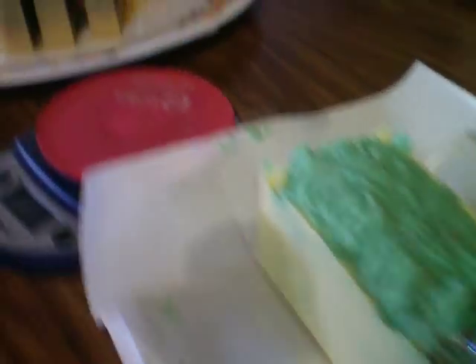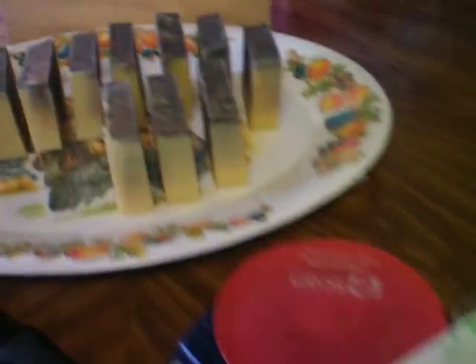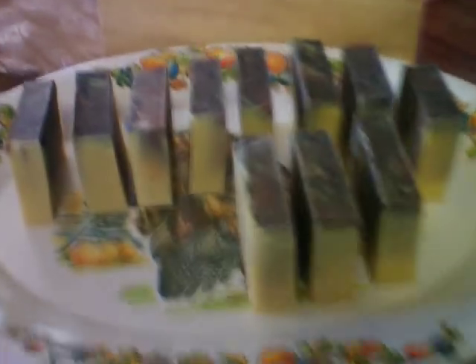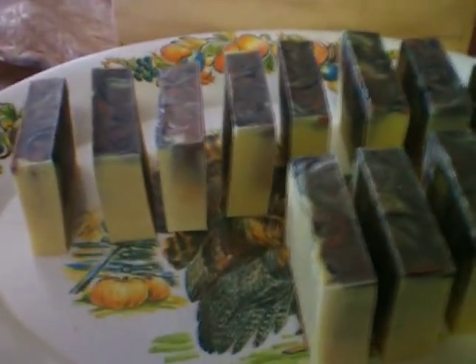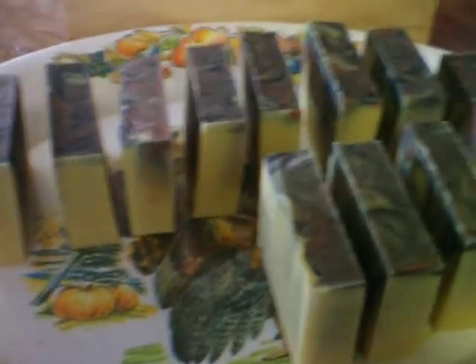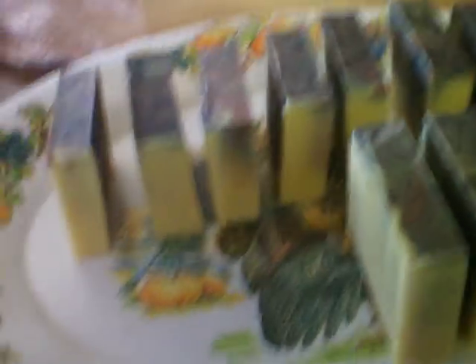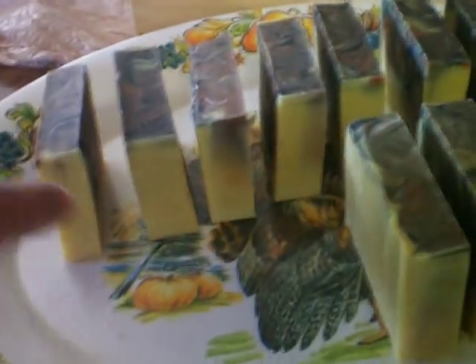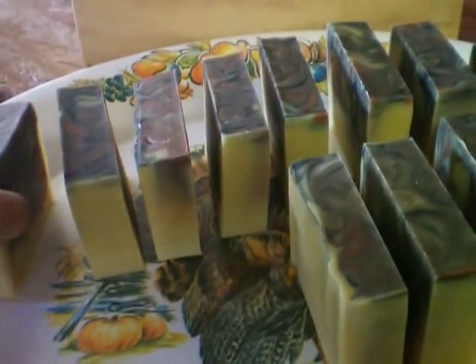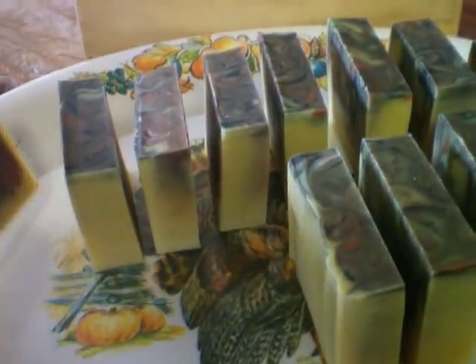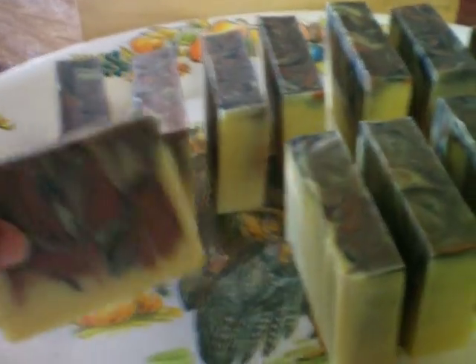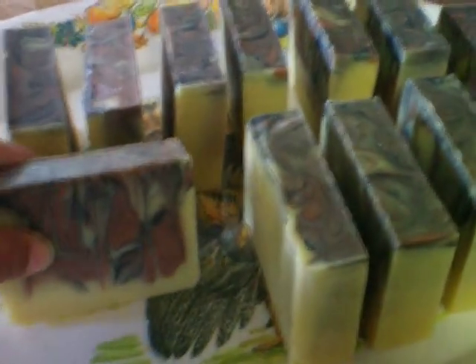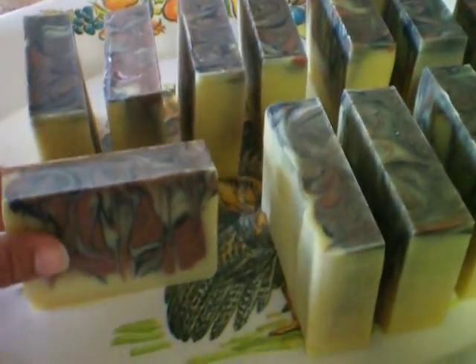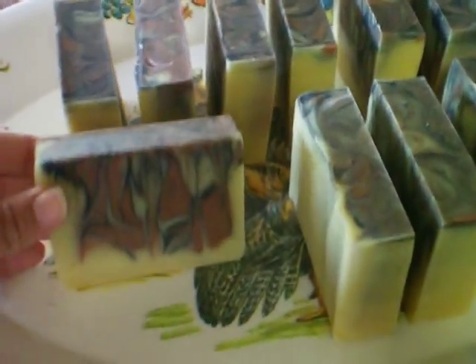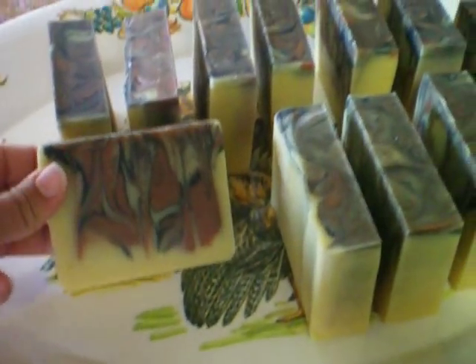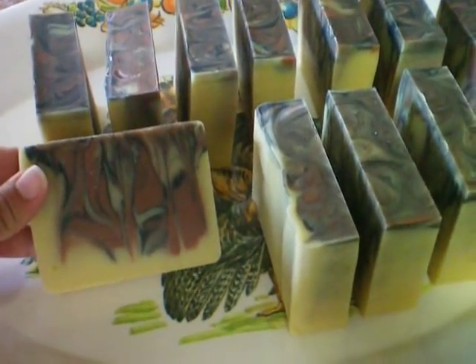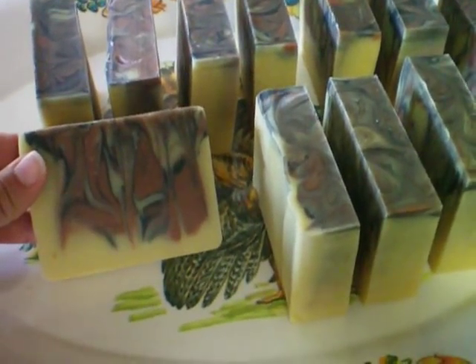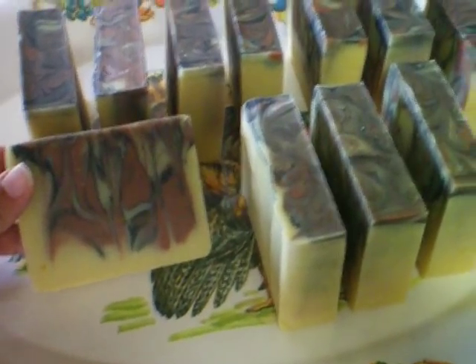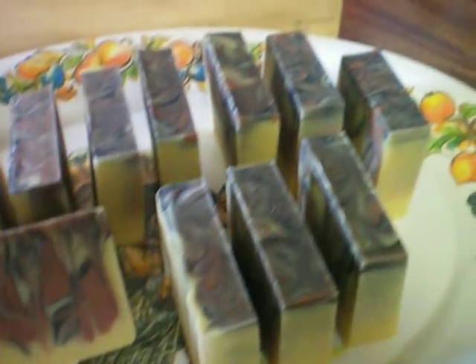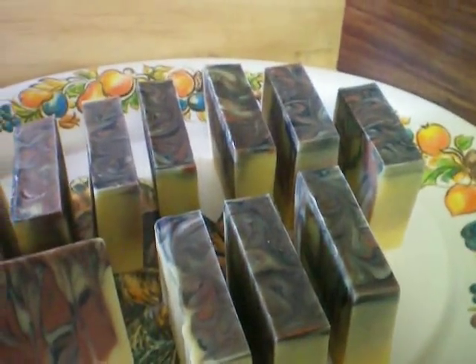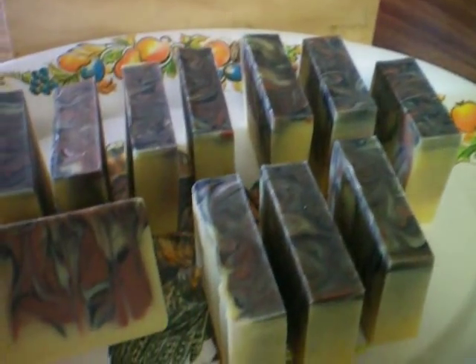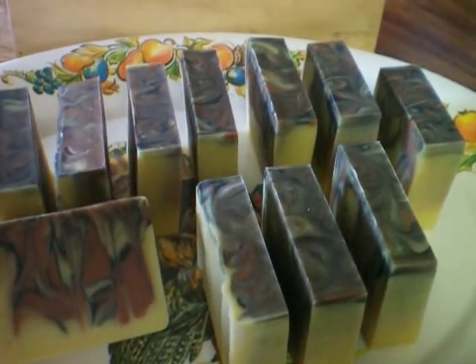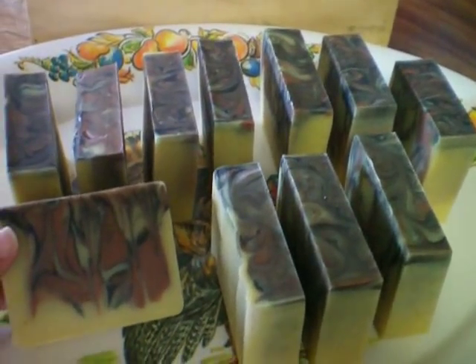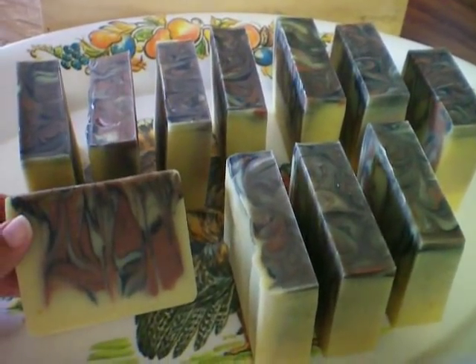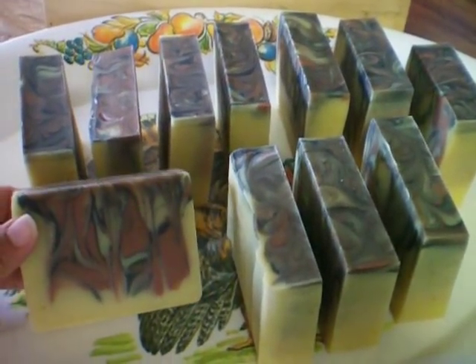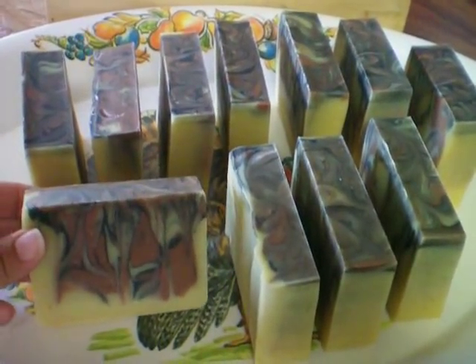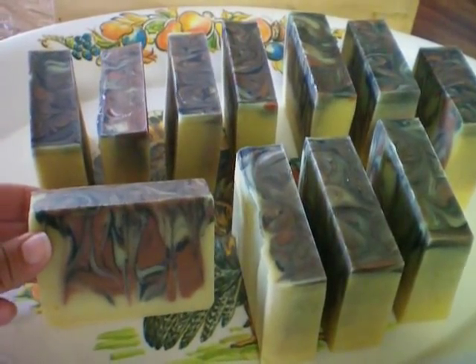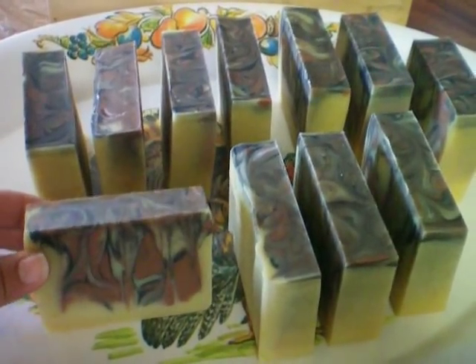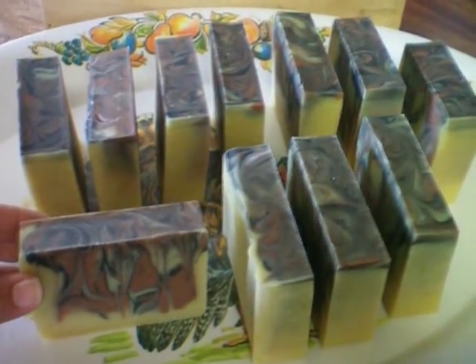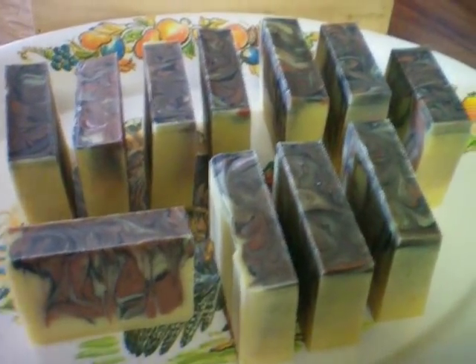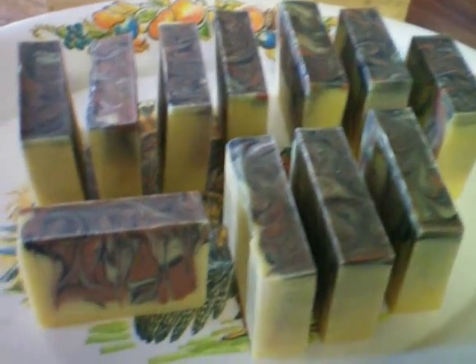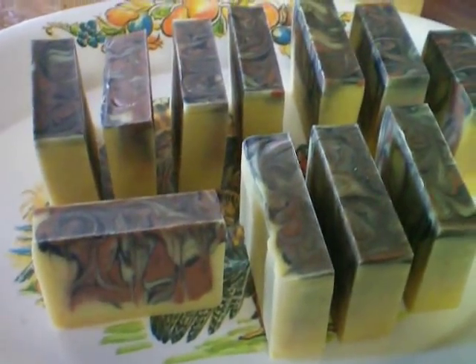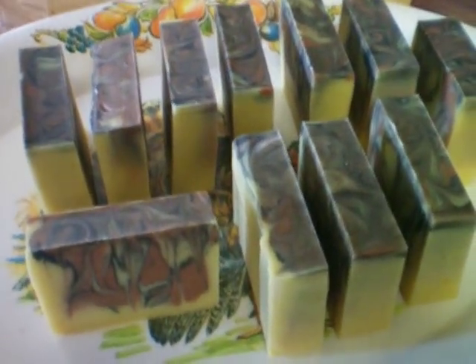For now, this is the allspice. I think they came out pretty awesome. So I will see you later. Have a beautiful day.